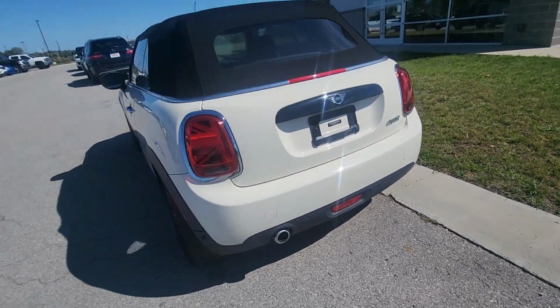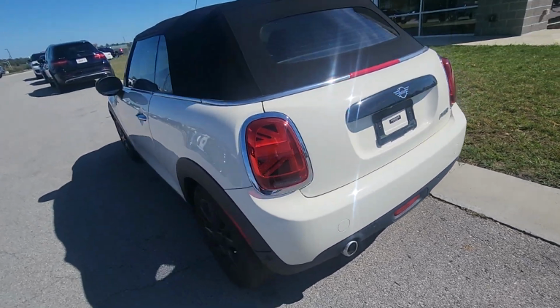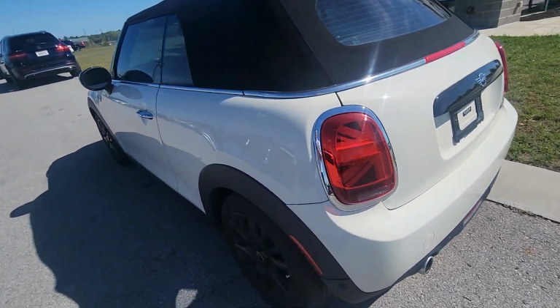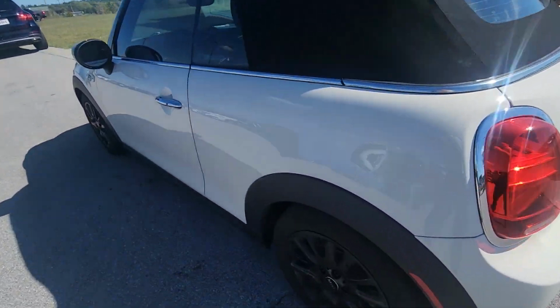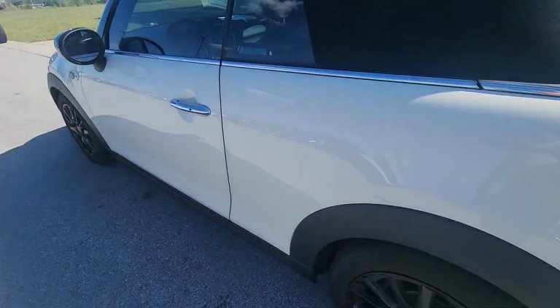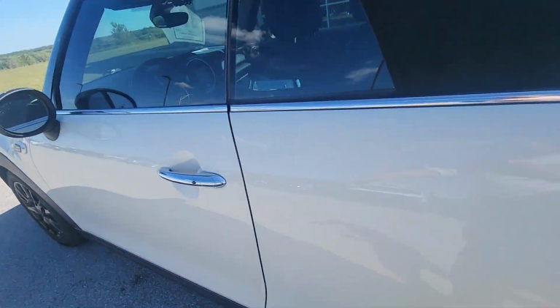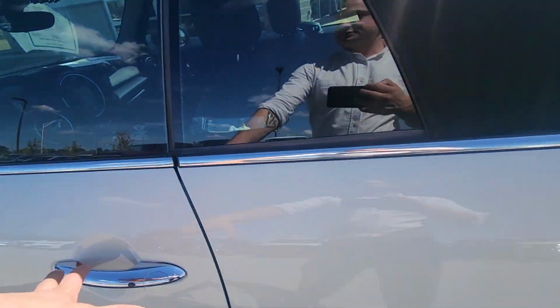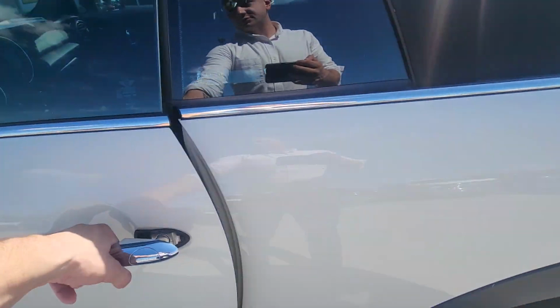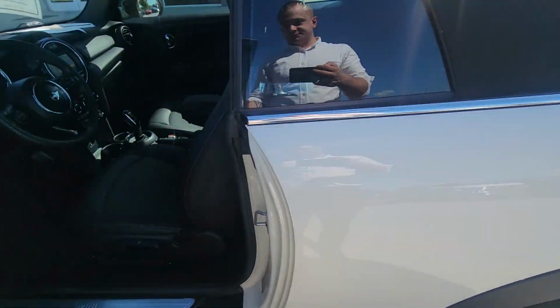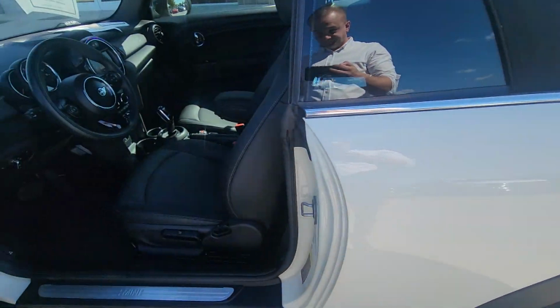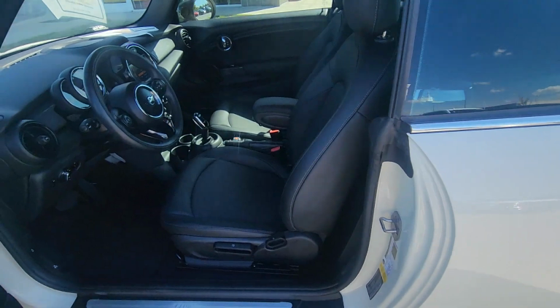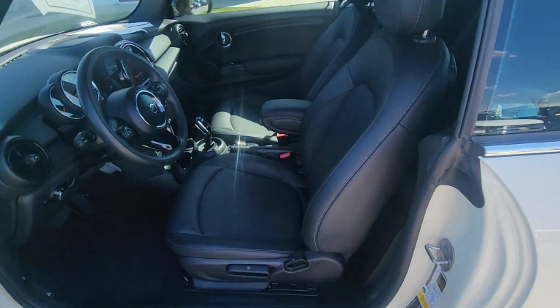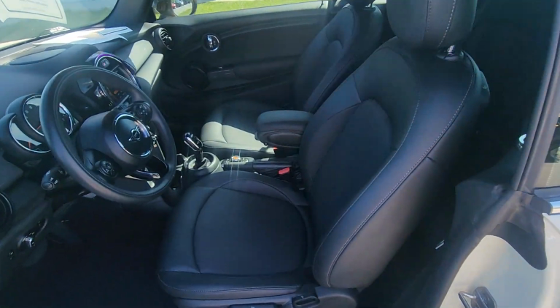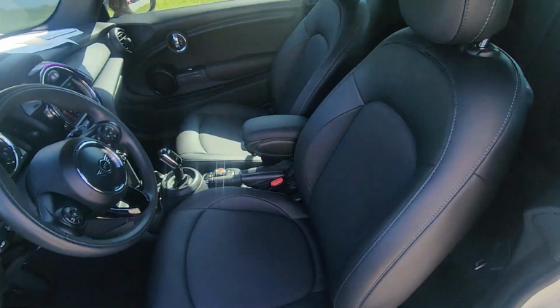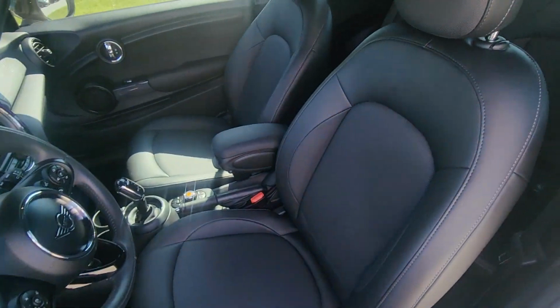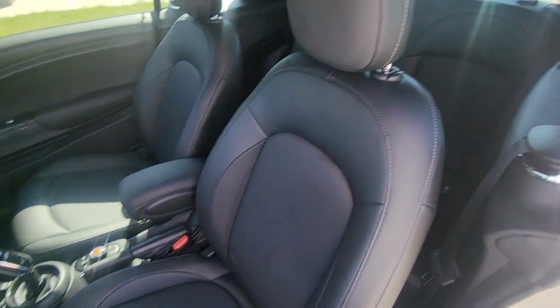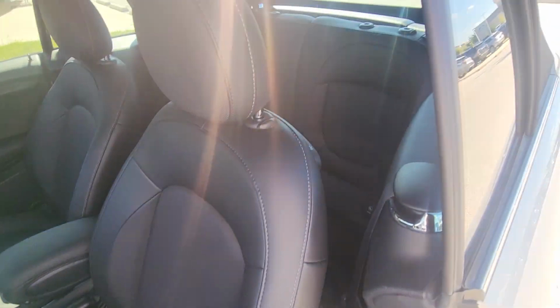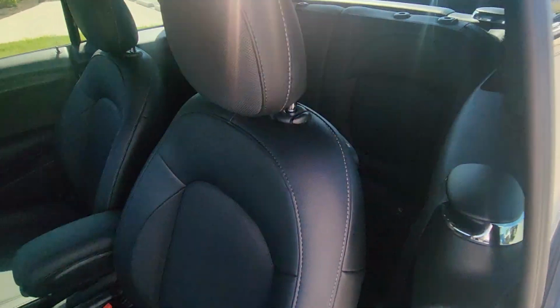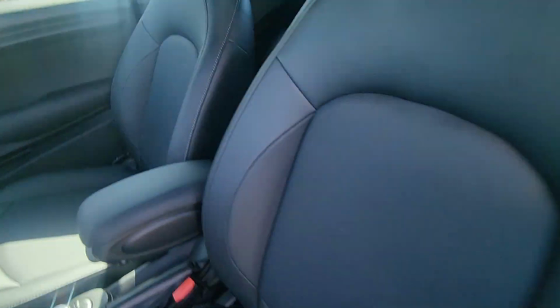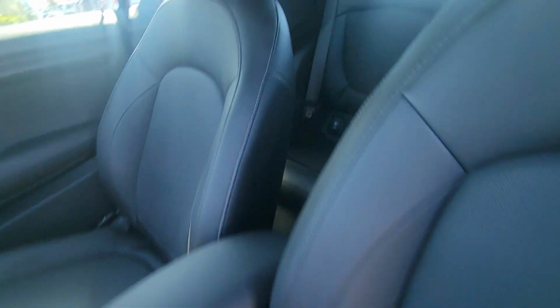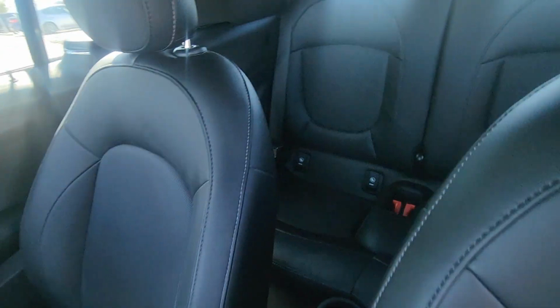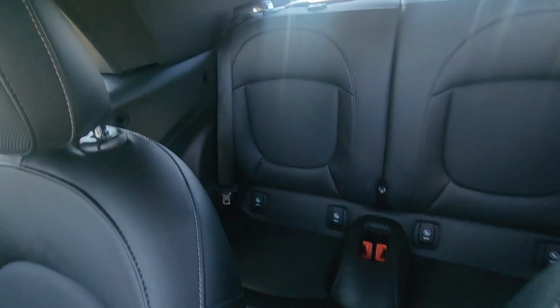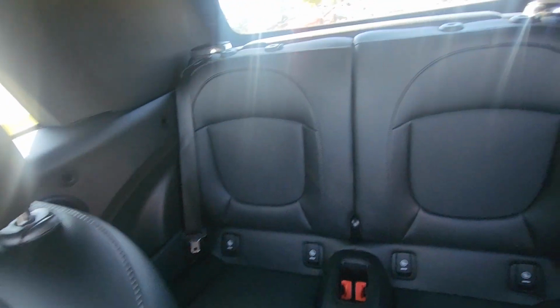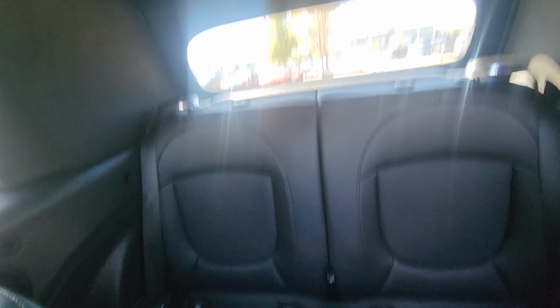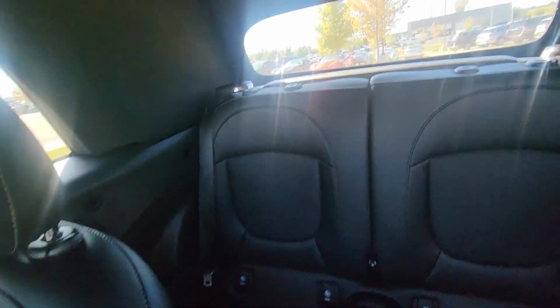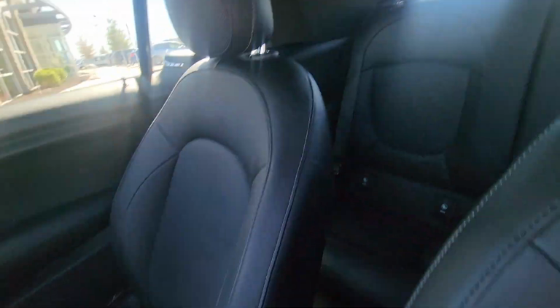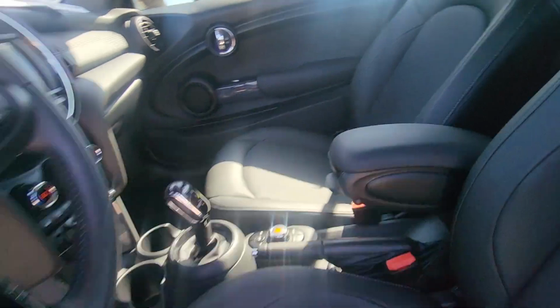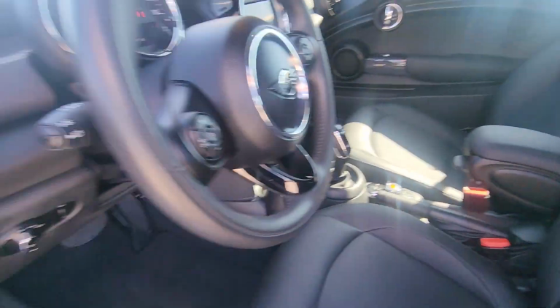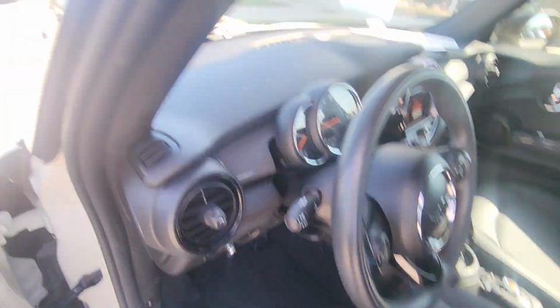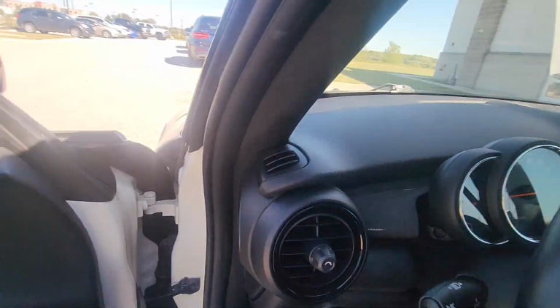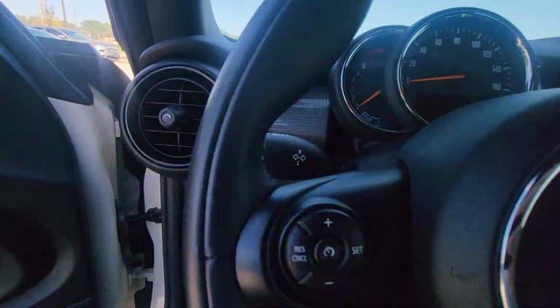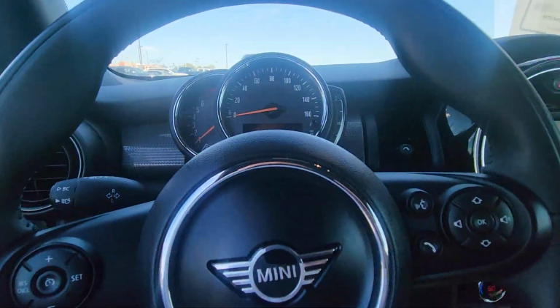Let's move on to the interior. Right out the gate you're not gonna notice any wear or tear here in the leather — it's fantastic. I'm gonna show you the back seat right there, awesome.